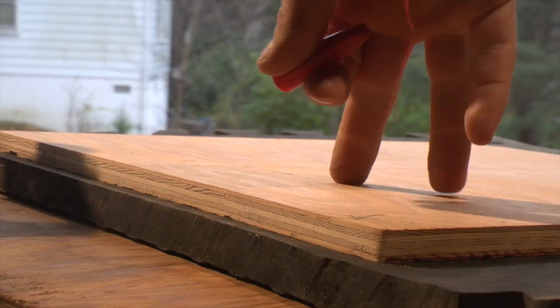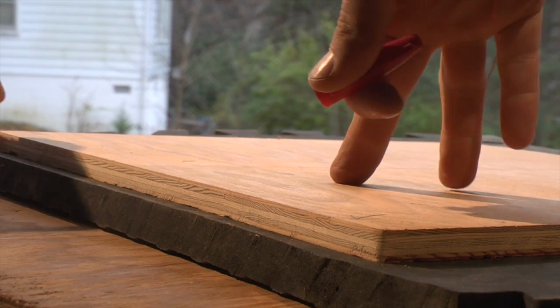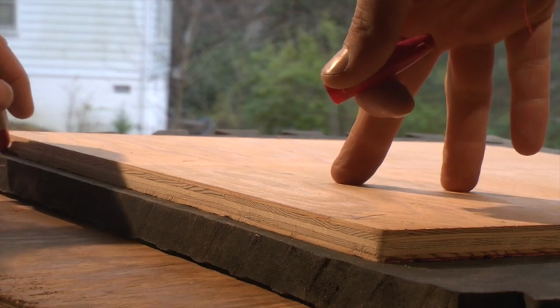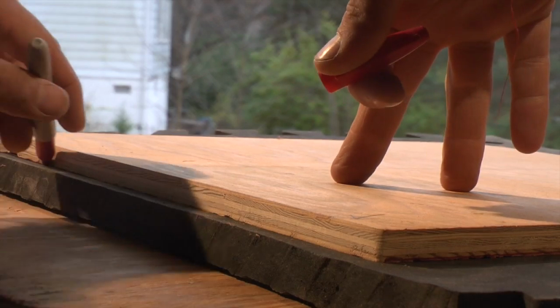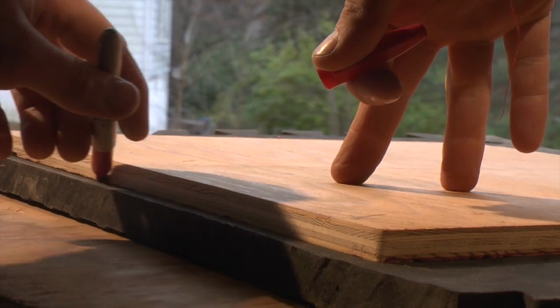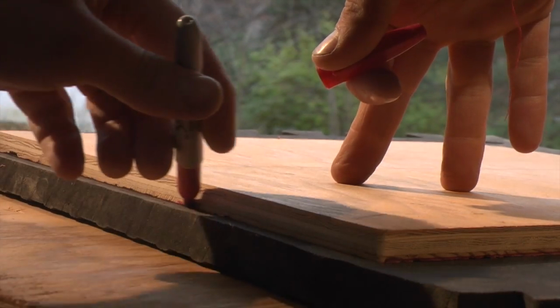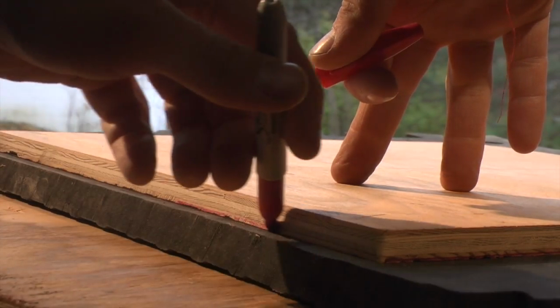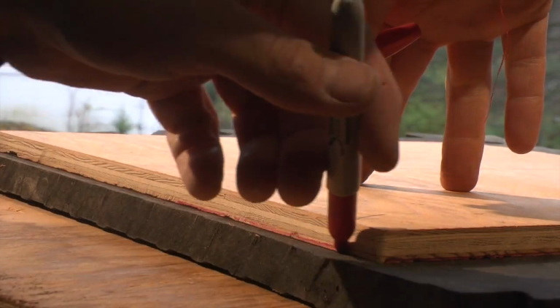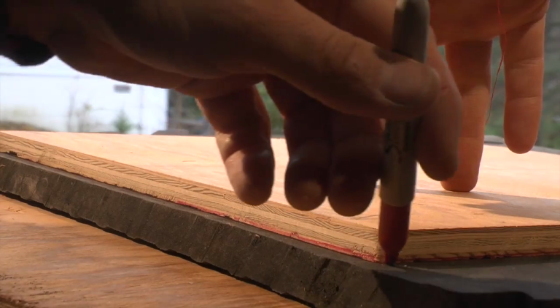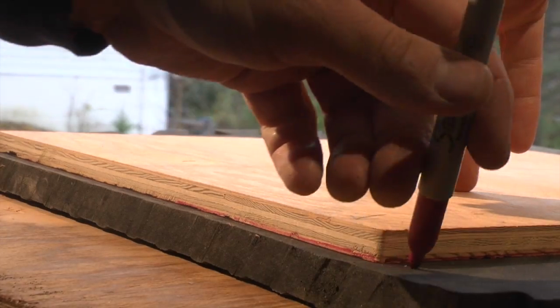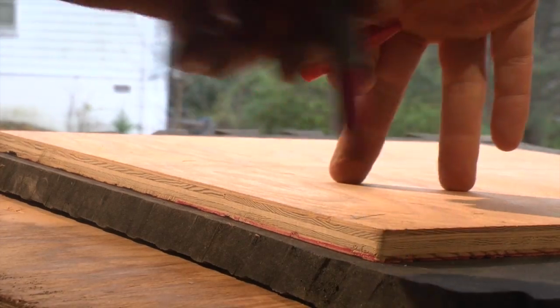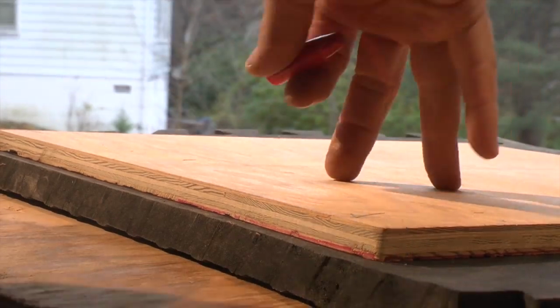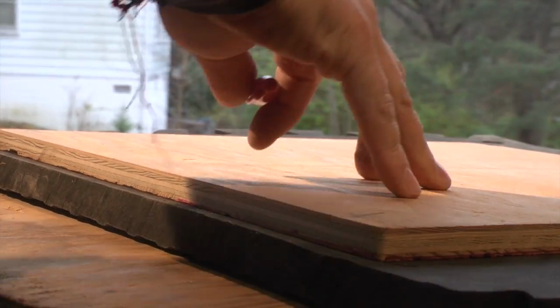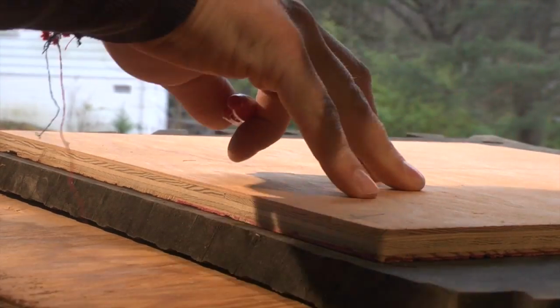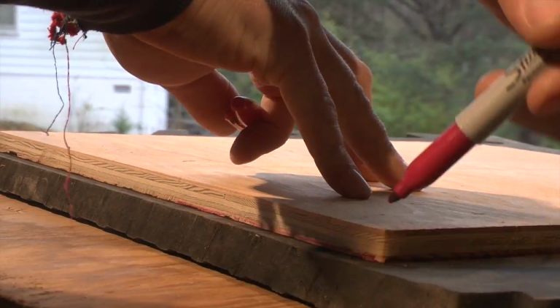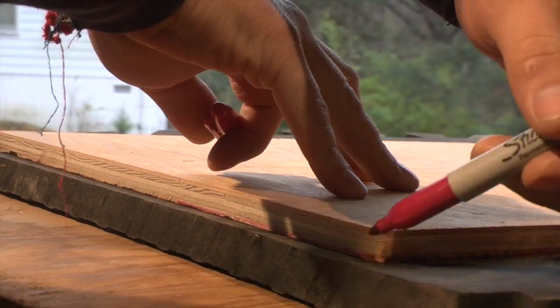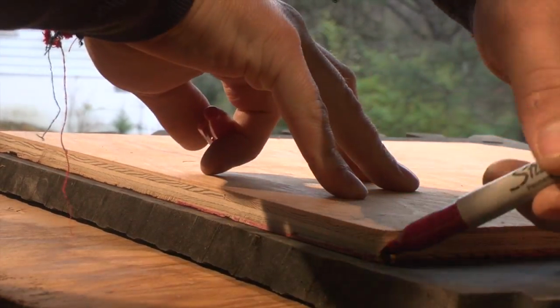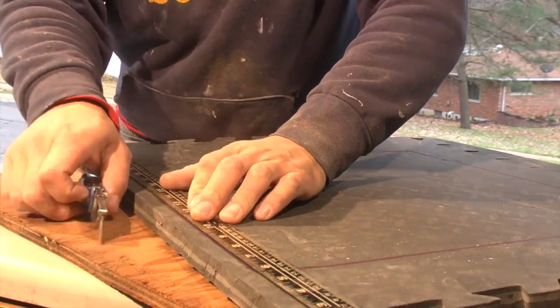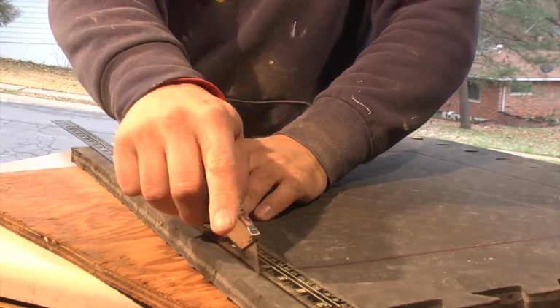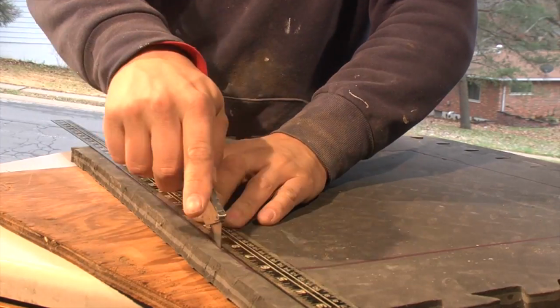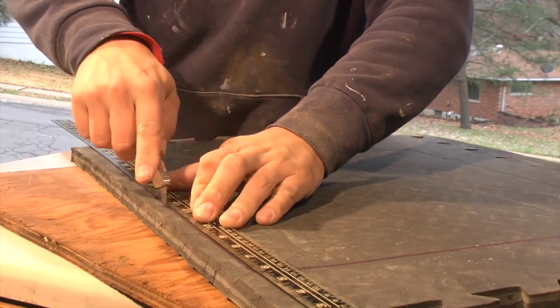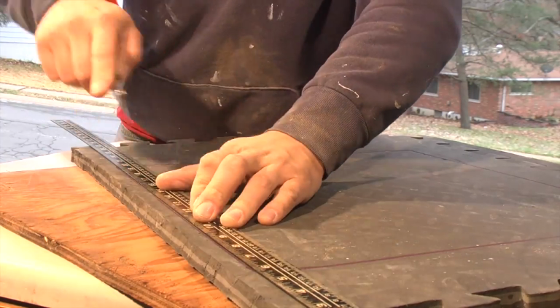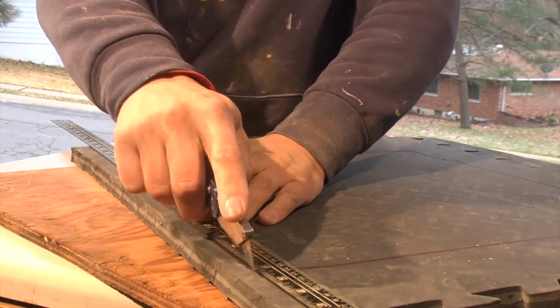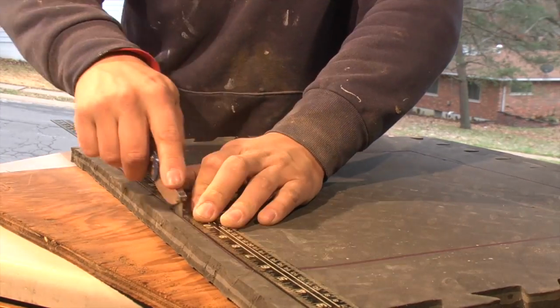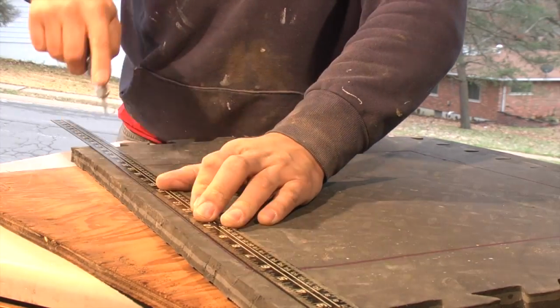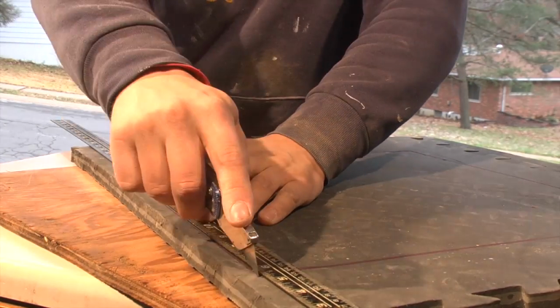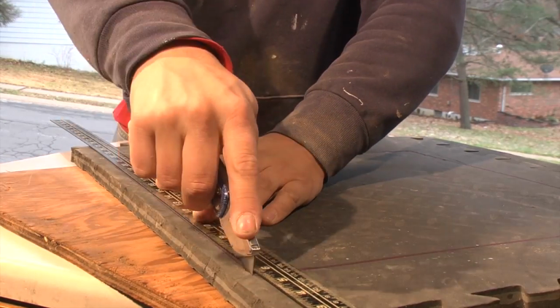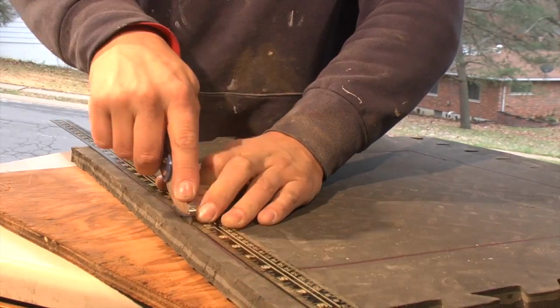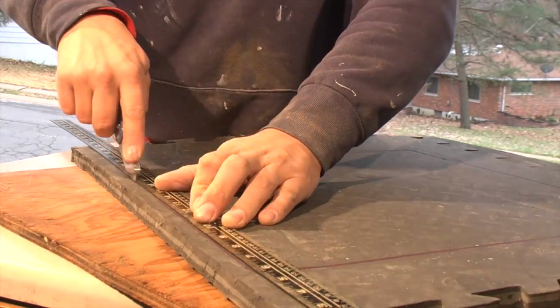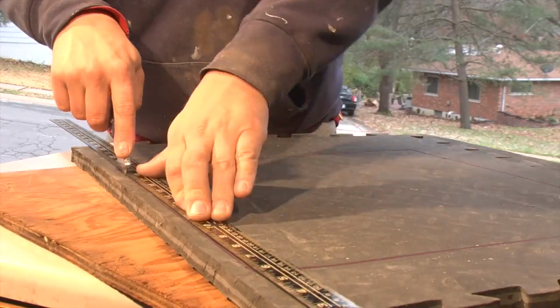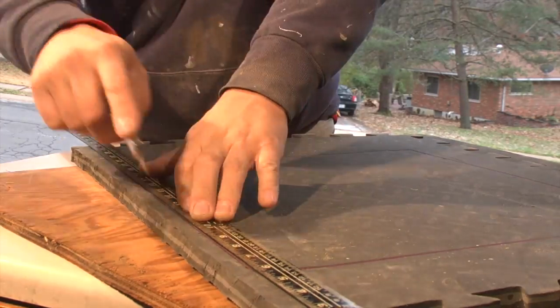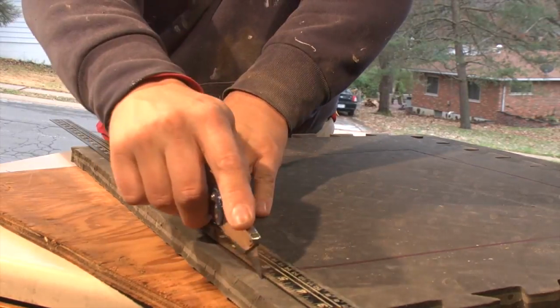Then I traced the shape of my base onto the foam rubber padding that I found, and used a fresh utility blade and straight edge to cut the cushions to shape.